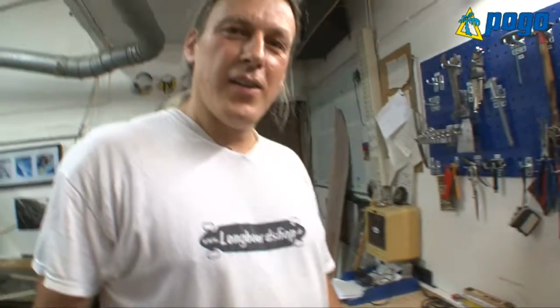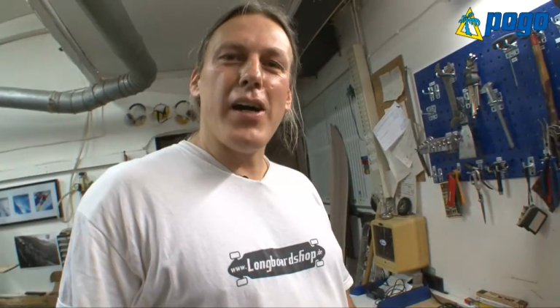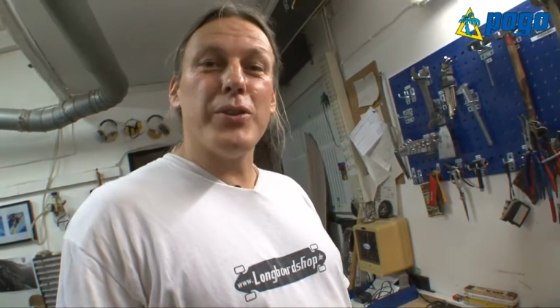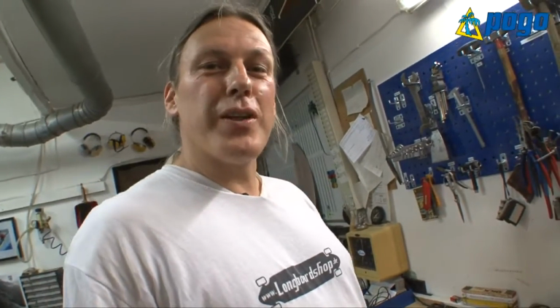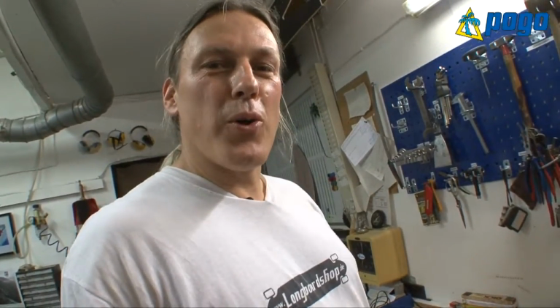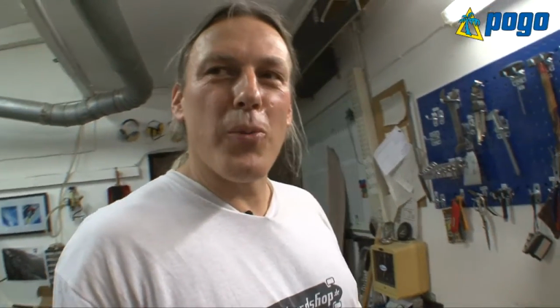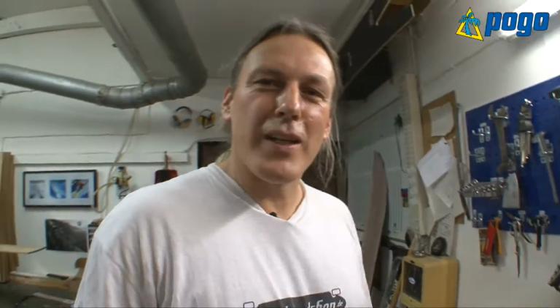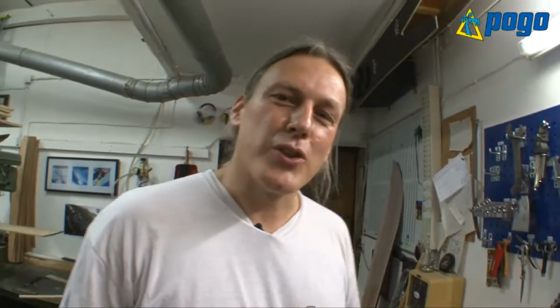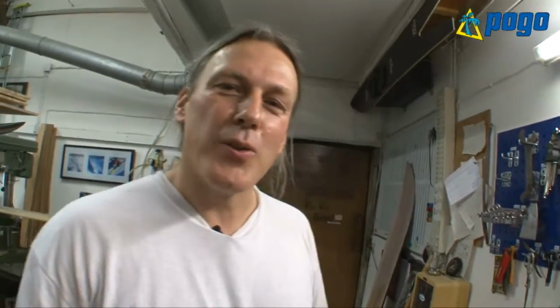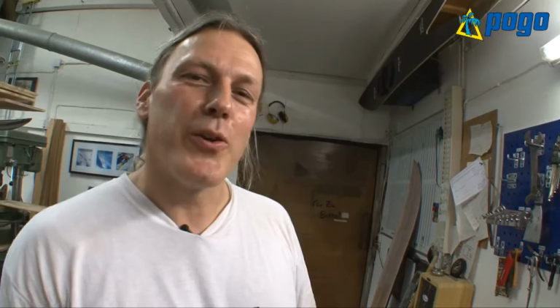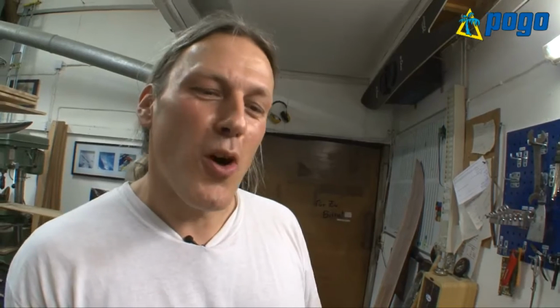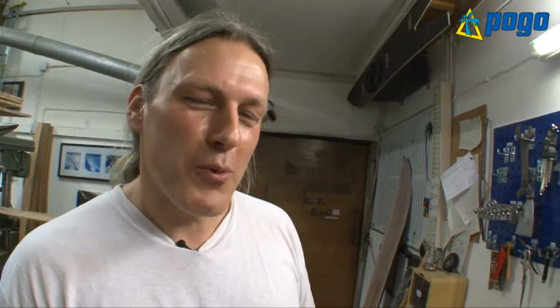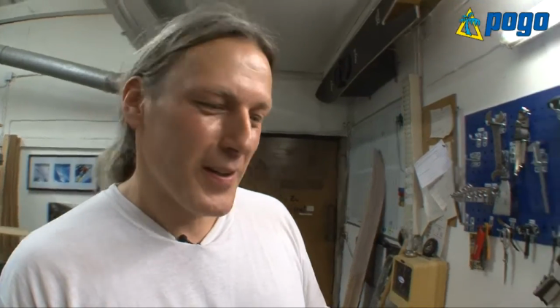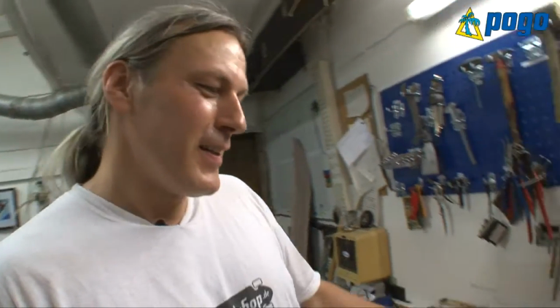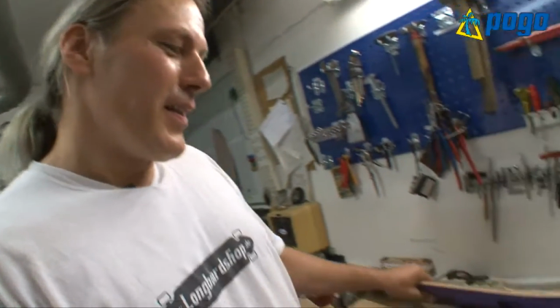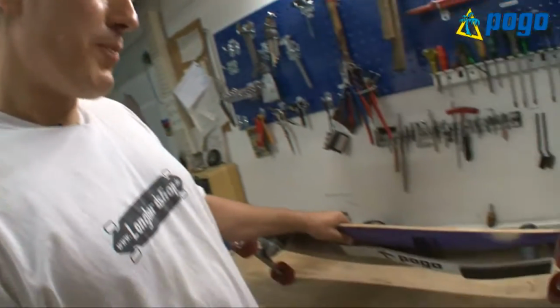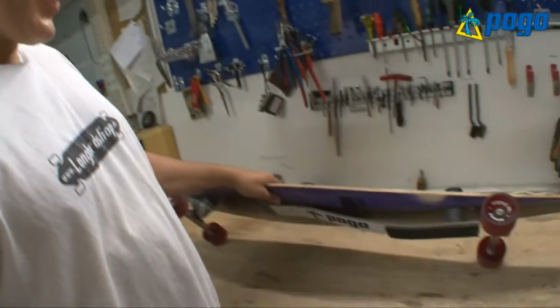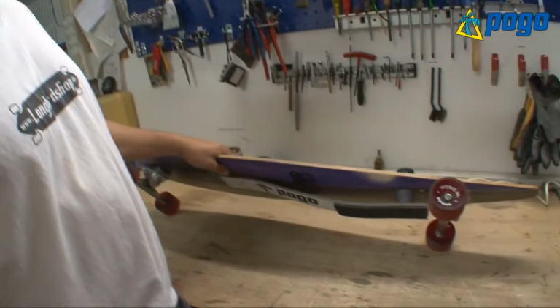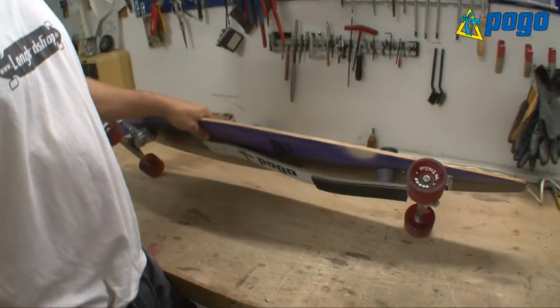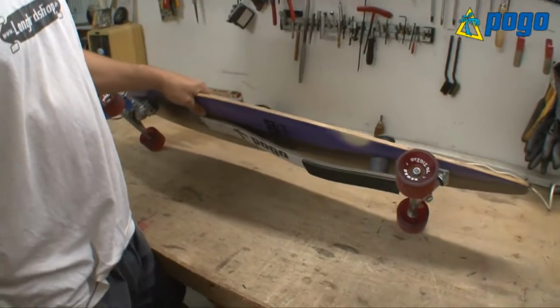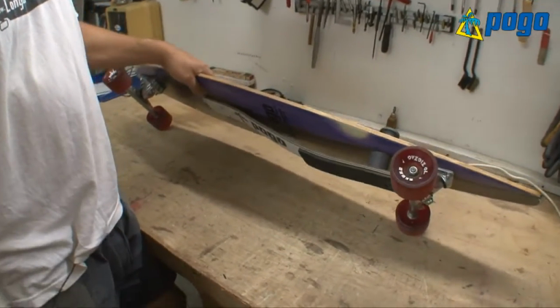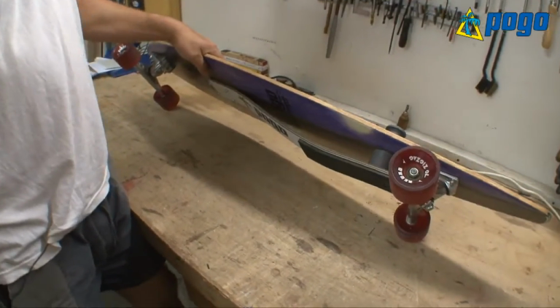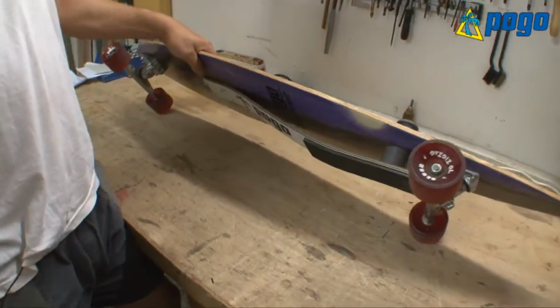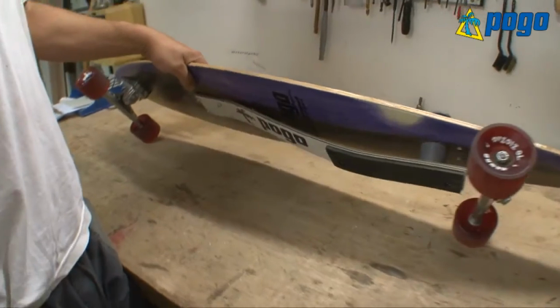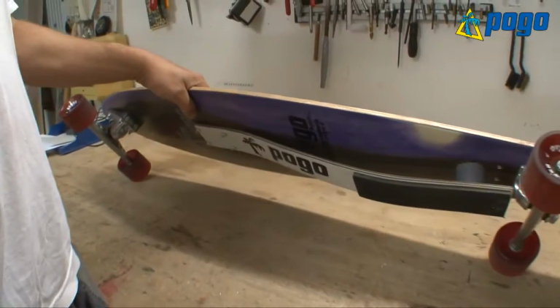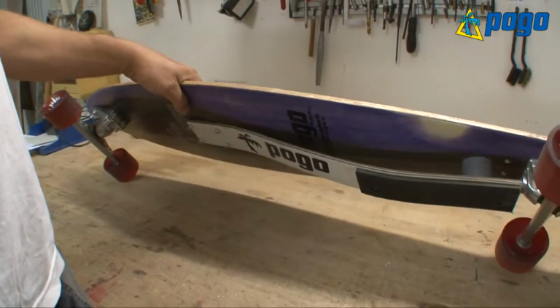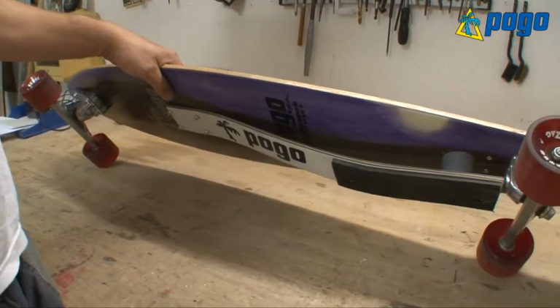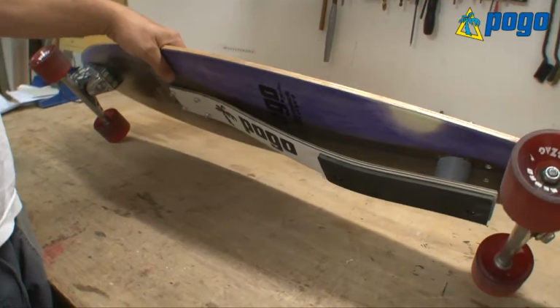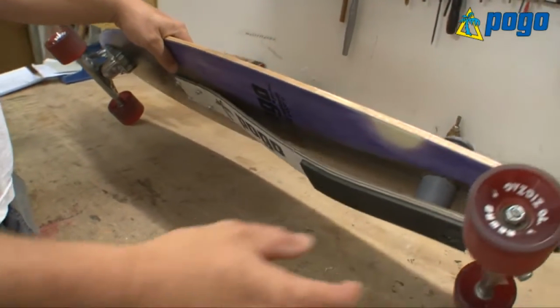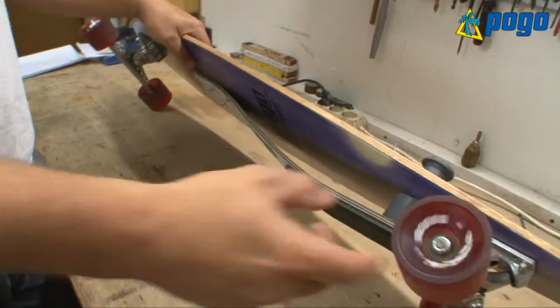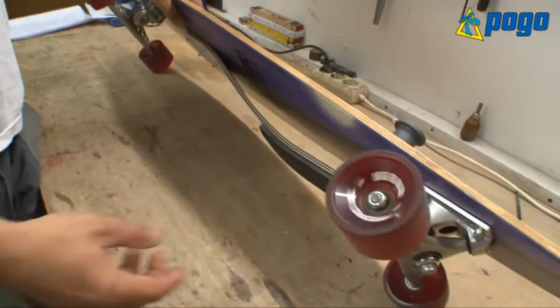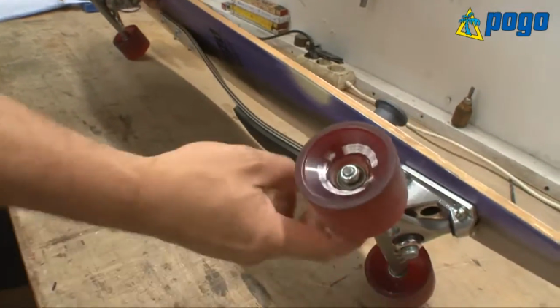Hi, my name is Jogi from Pogo Longboards and I want to show you our new longboard brake. This brake is a completely independent system — it is not interacting with the wheels or the trucks.